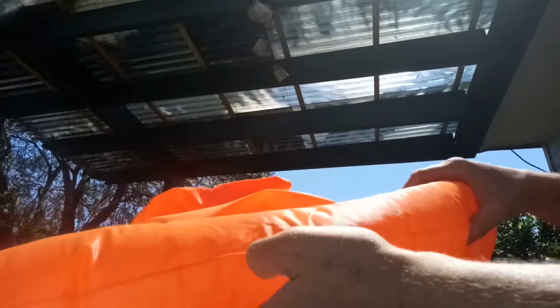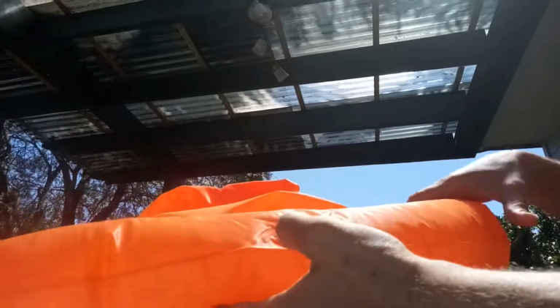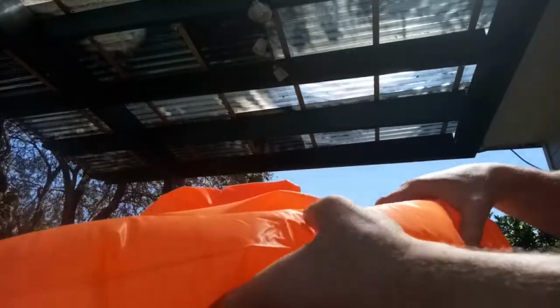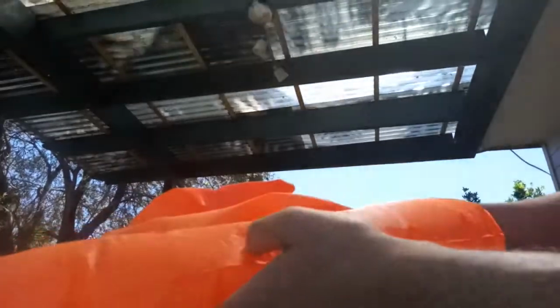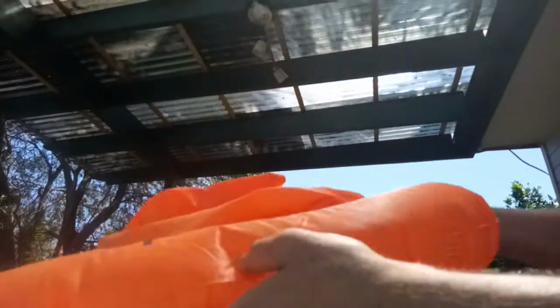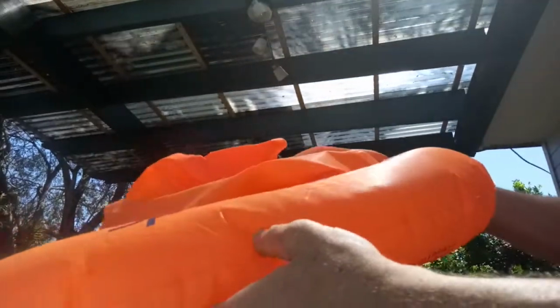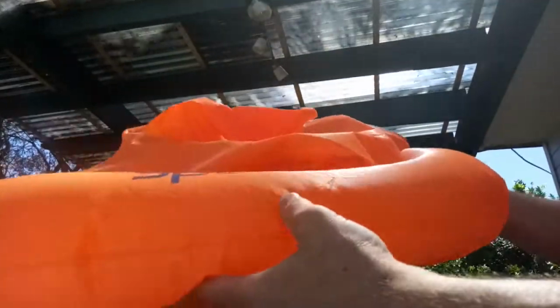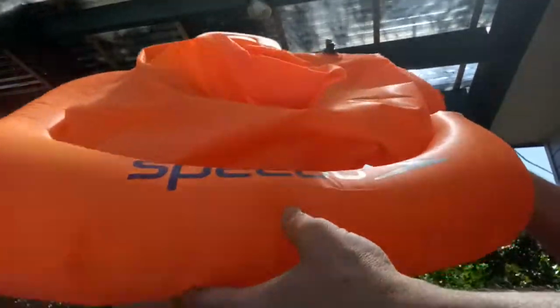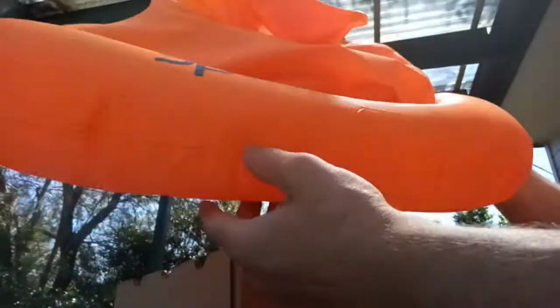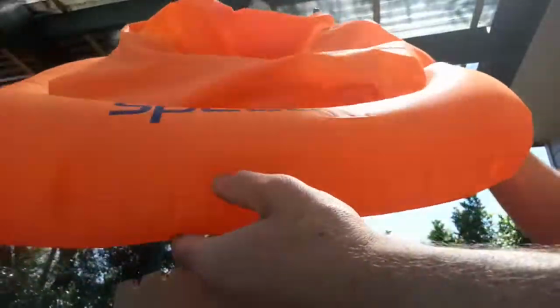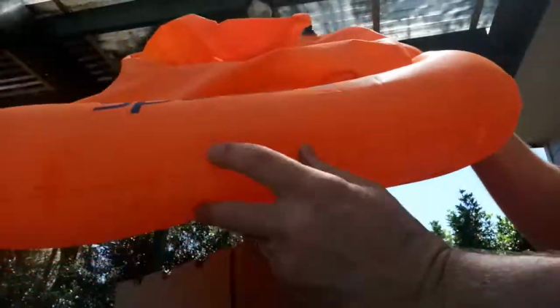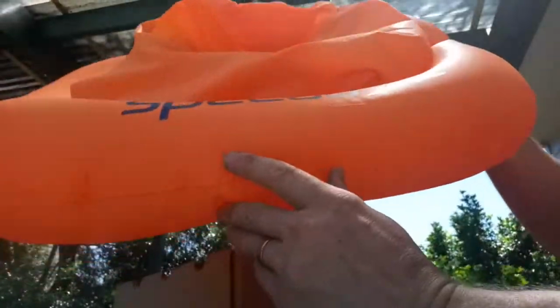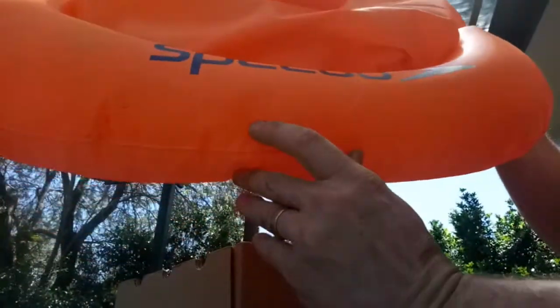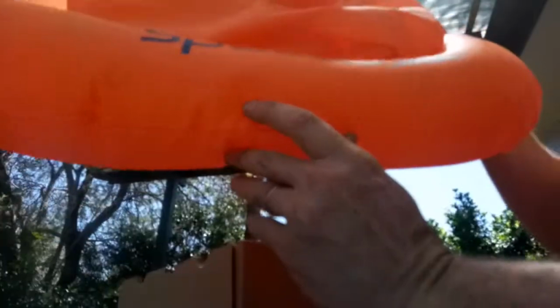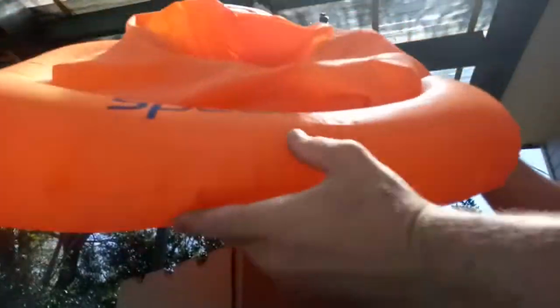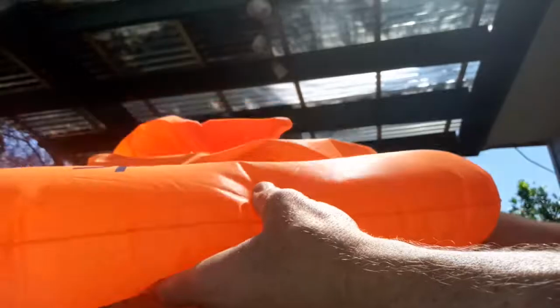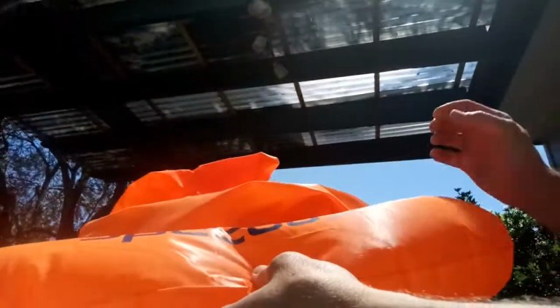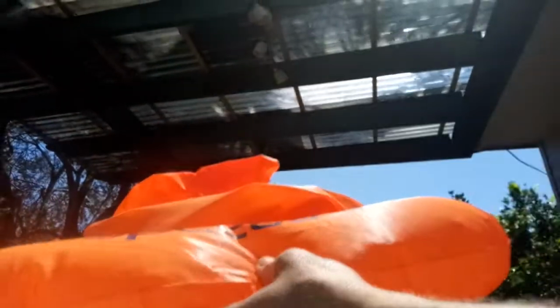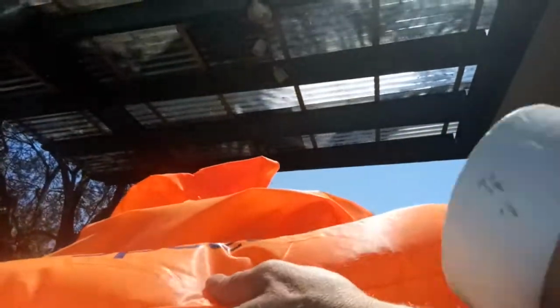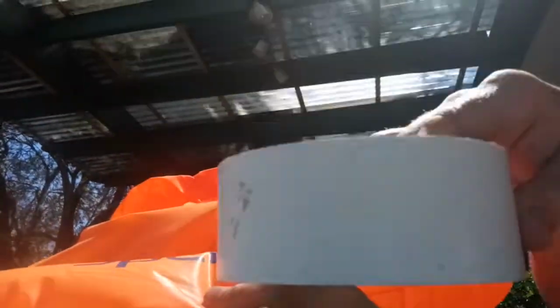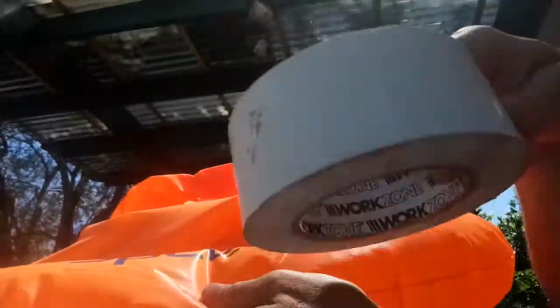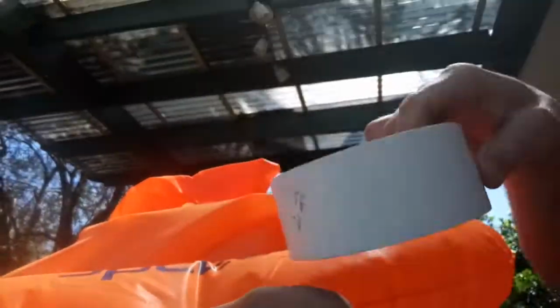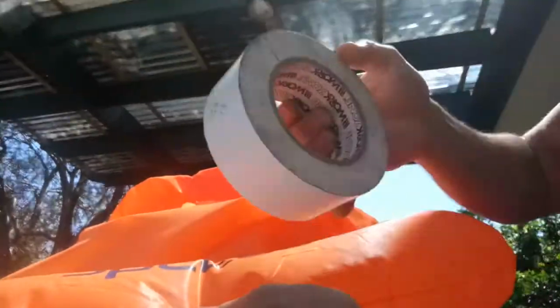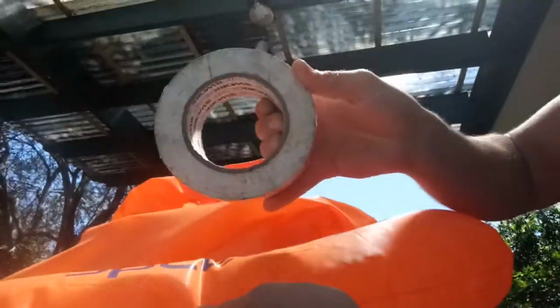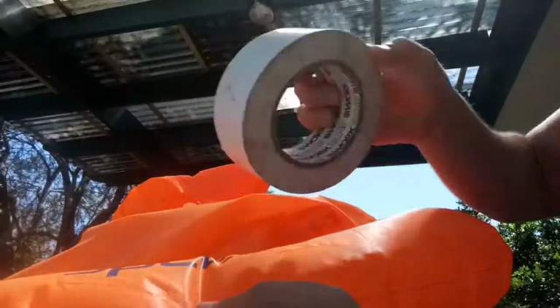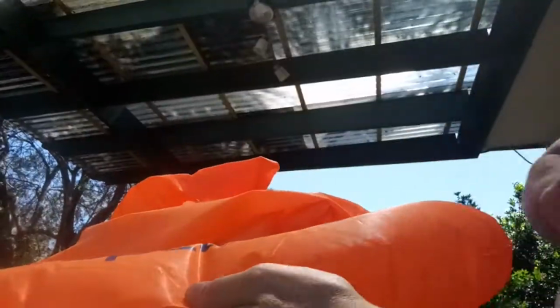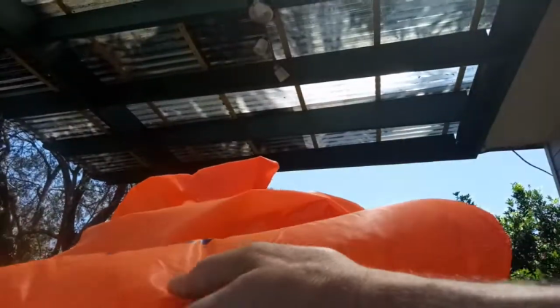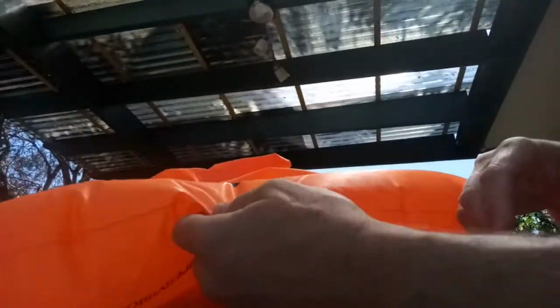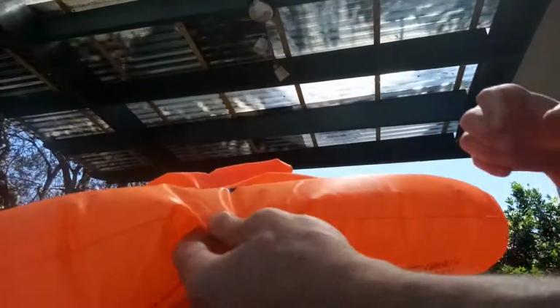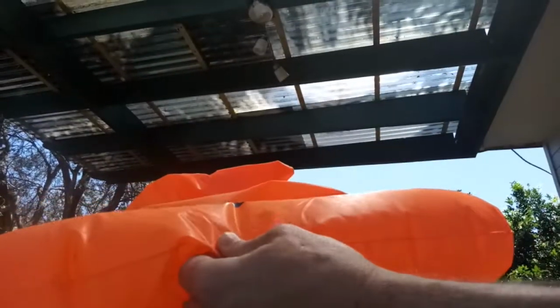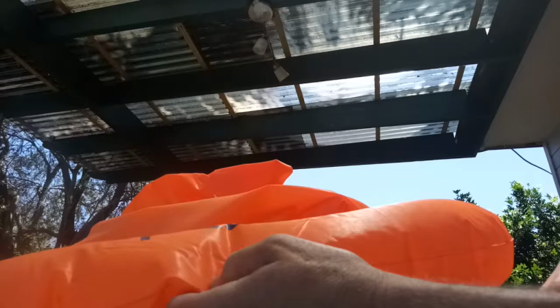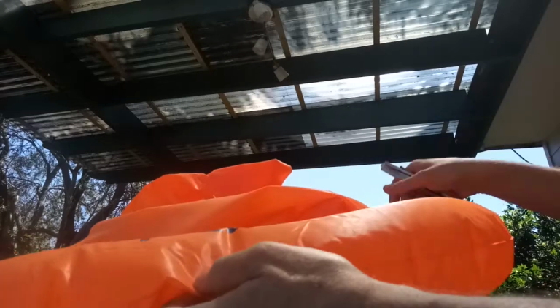I've got one of the kids' pool floaties and I've found the hole just here. The original thought was to stick some tape over the top, but of course that's not going to last.